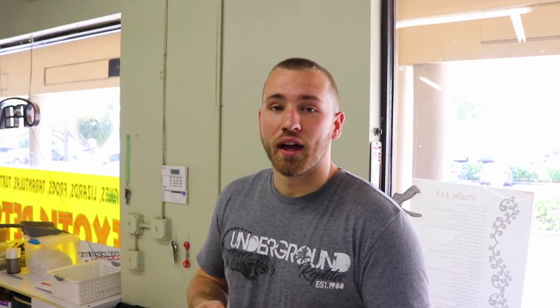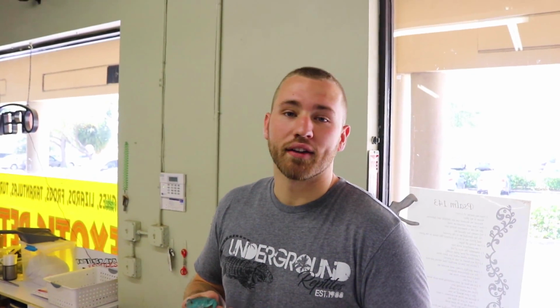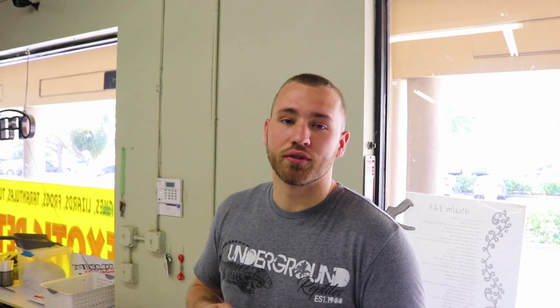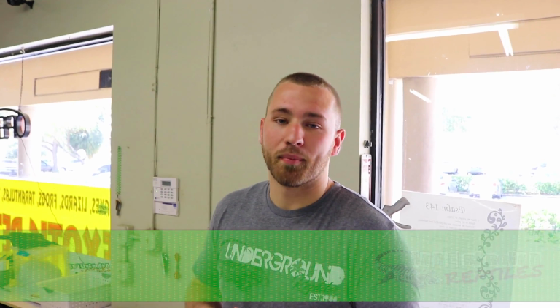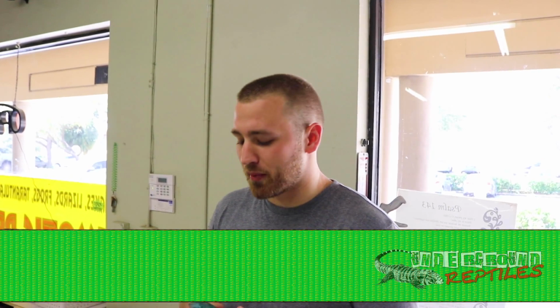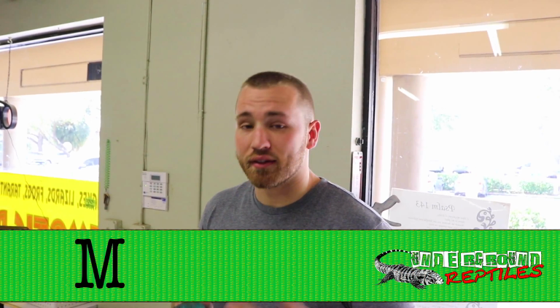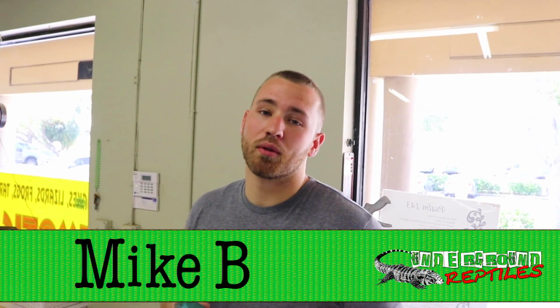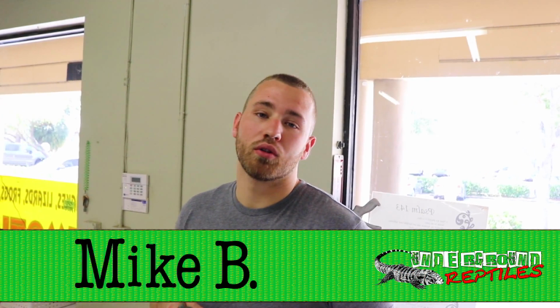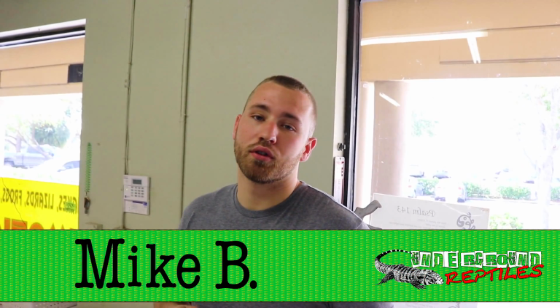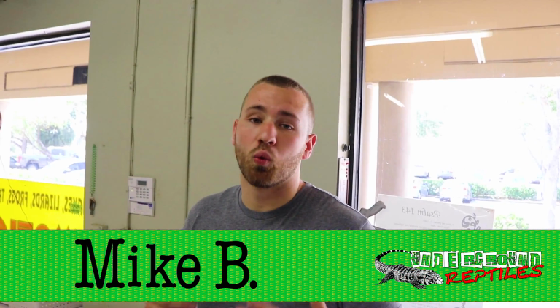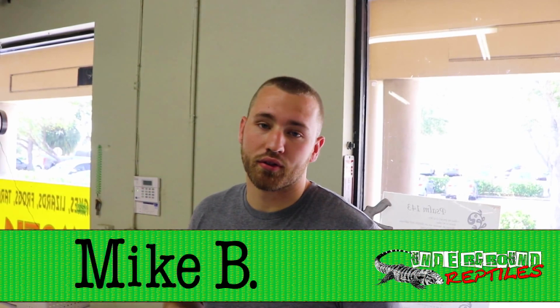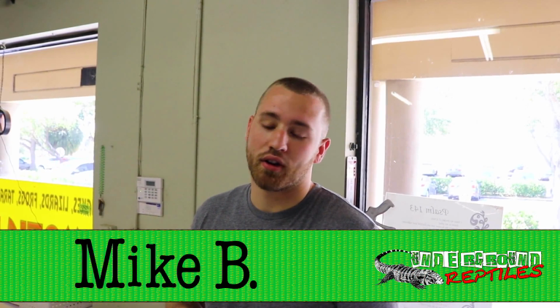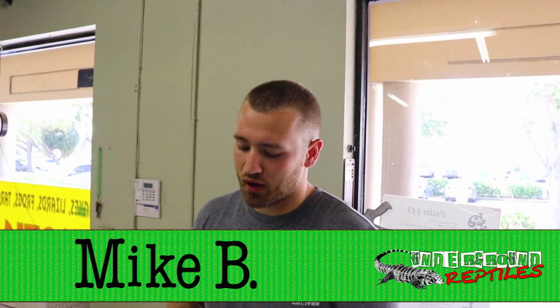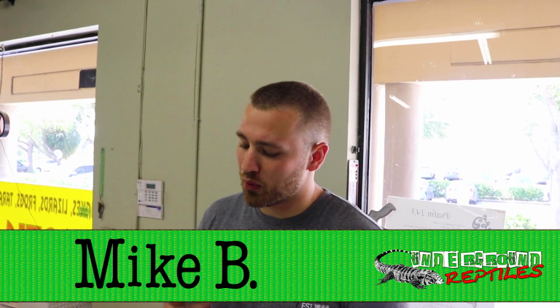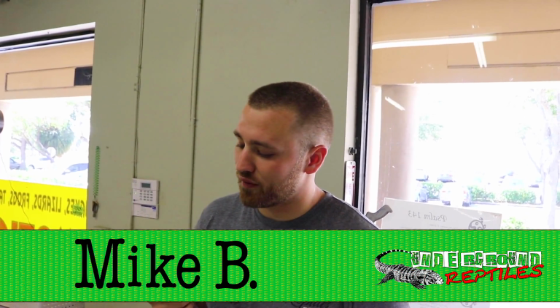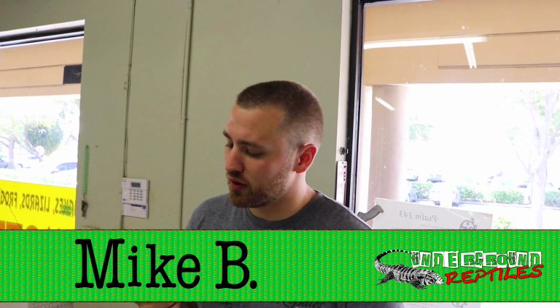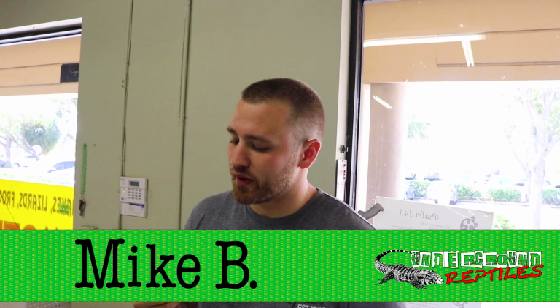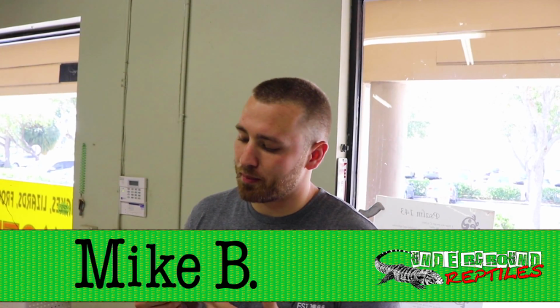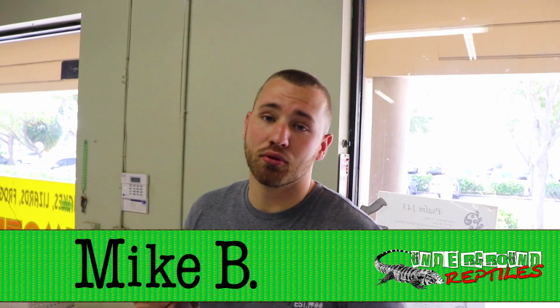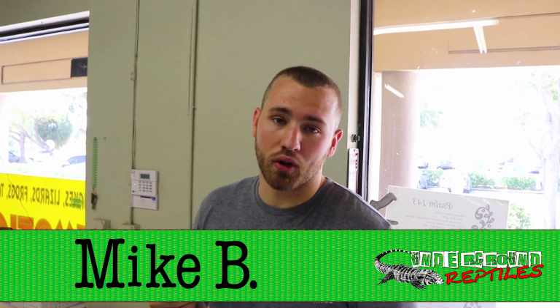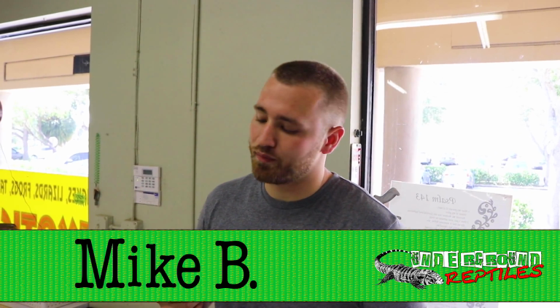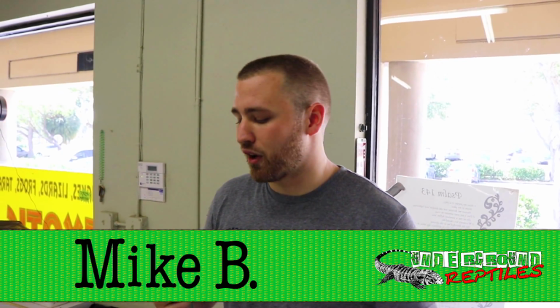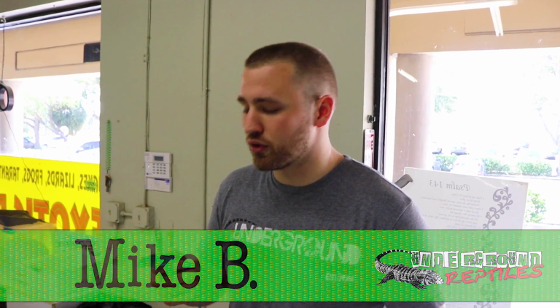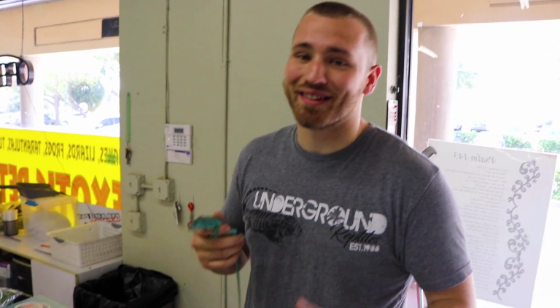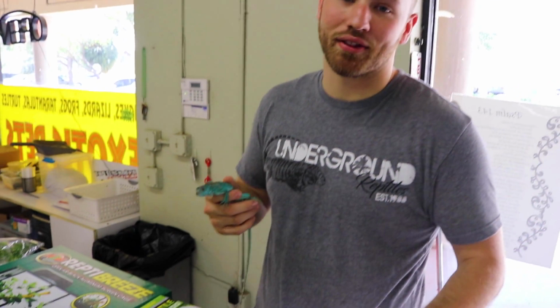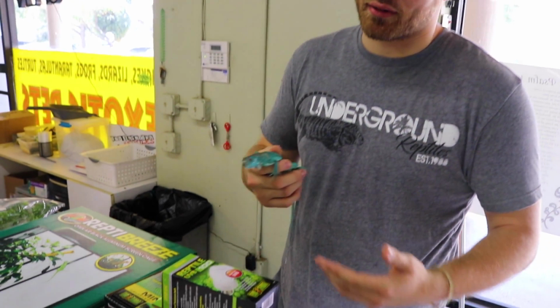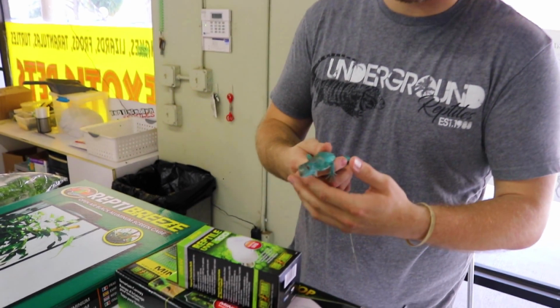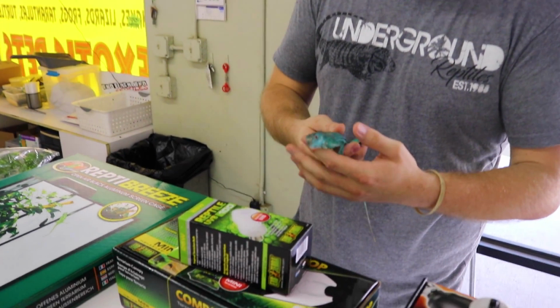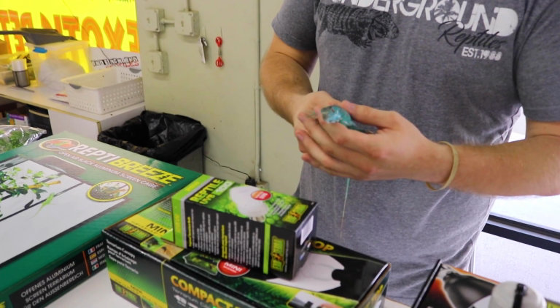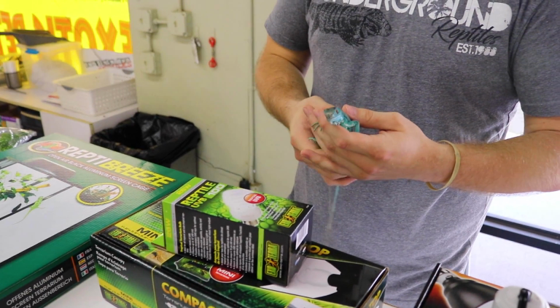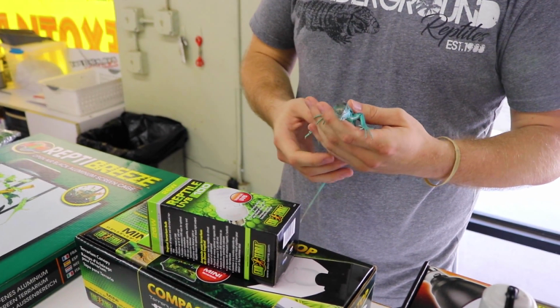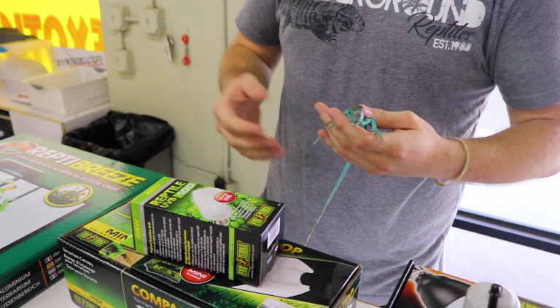Hey guys, how you doing today? My name is Mike and today we're gonna be going over iguanas. What I have here is a baby blue iguana, also known as Cyclura Xanthix.